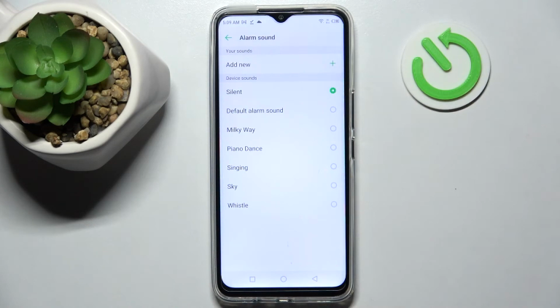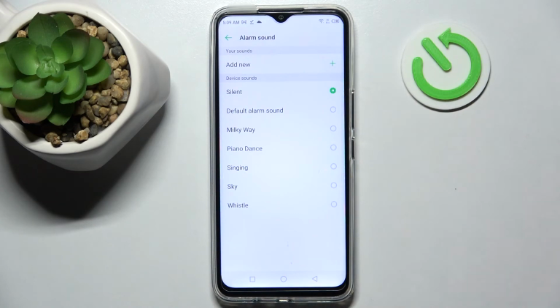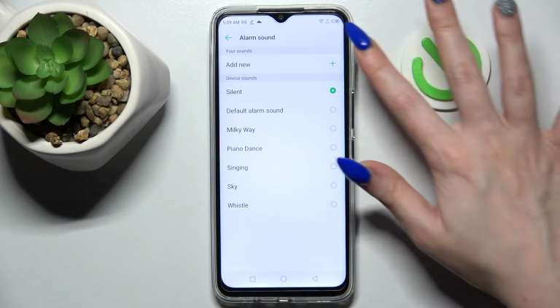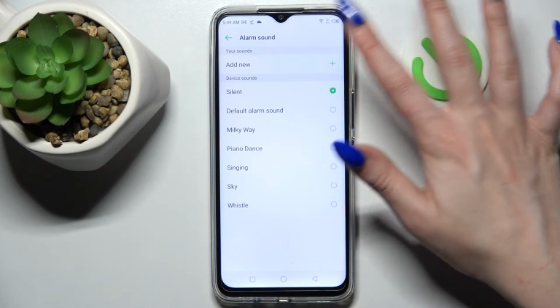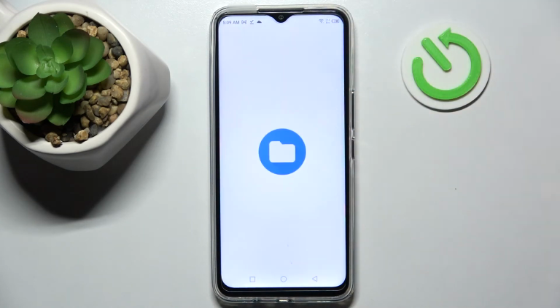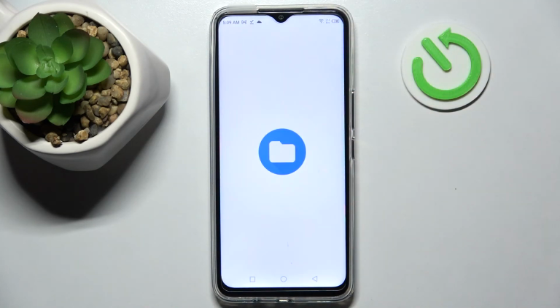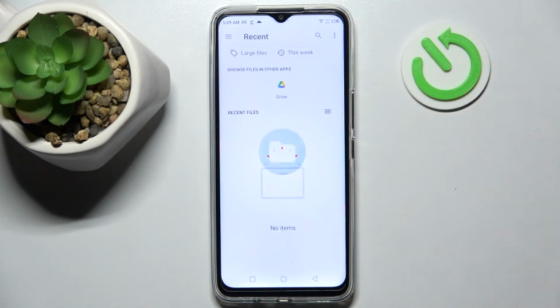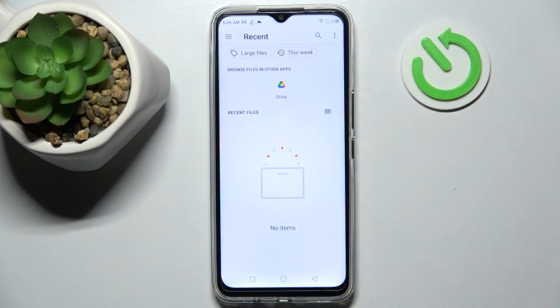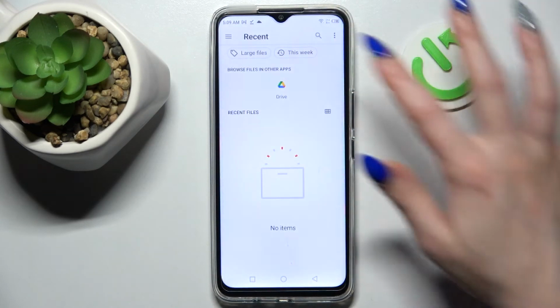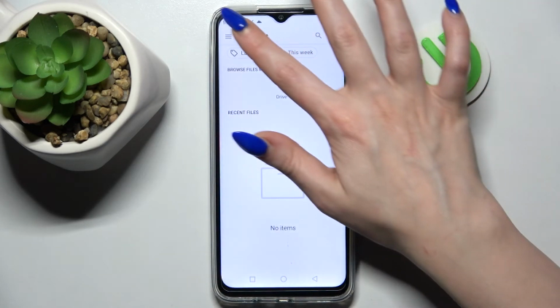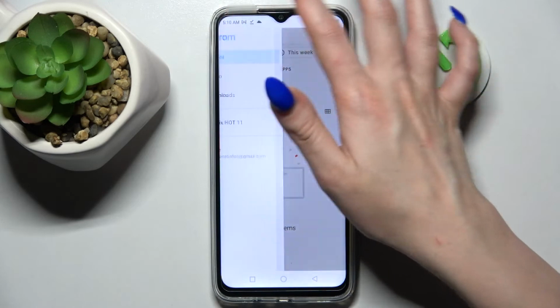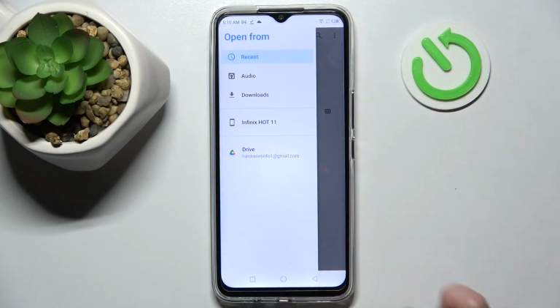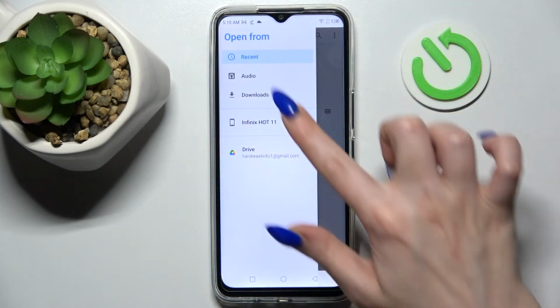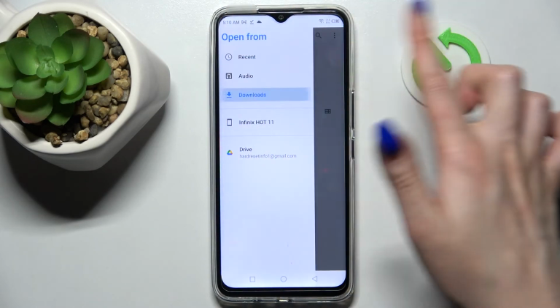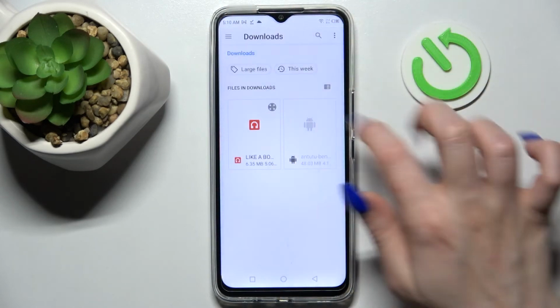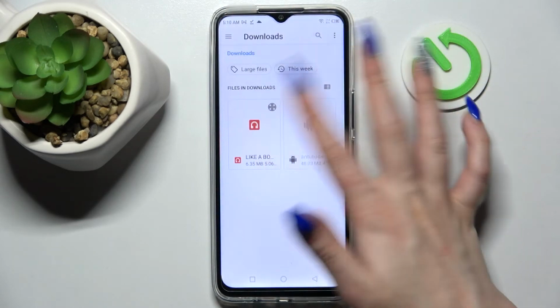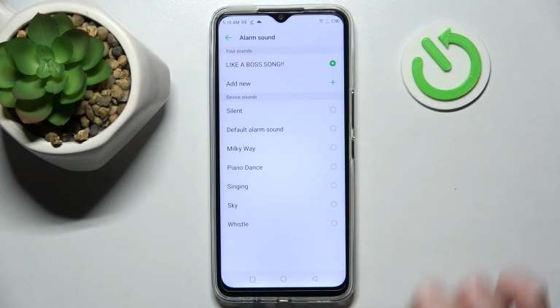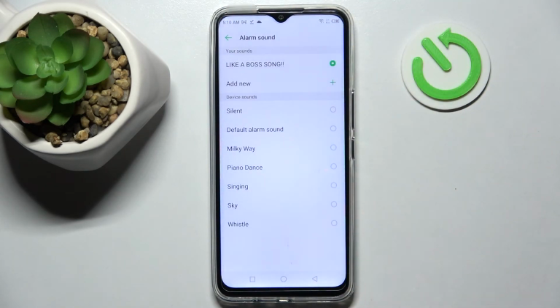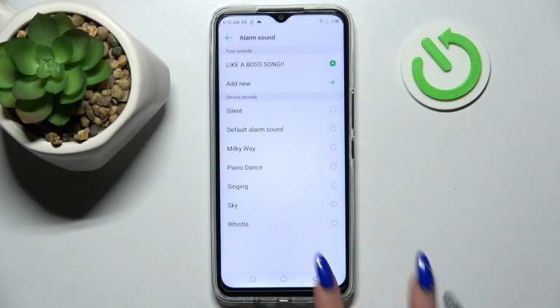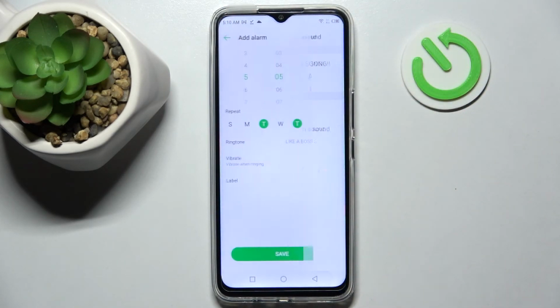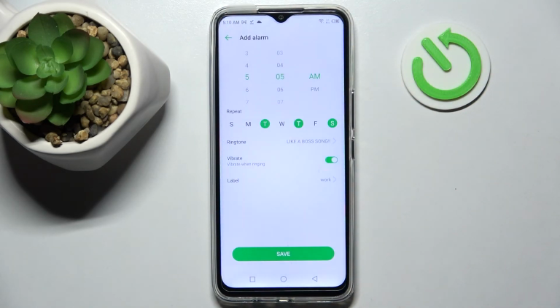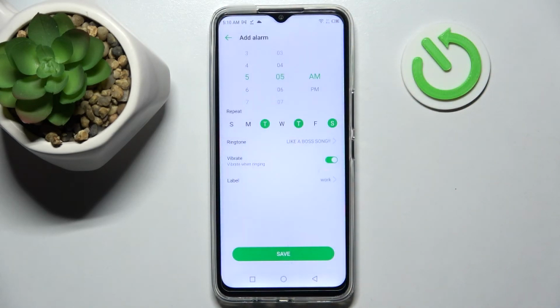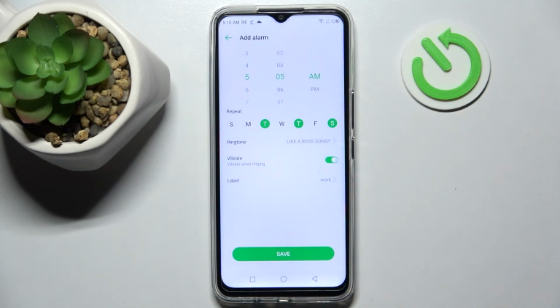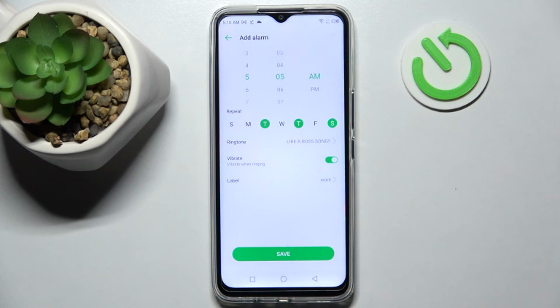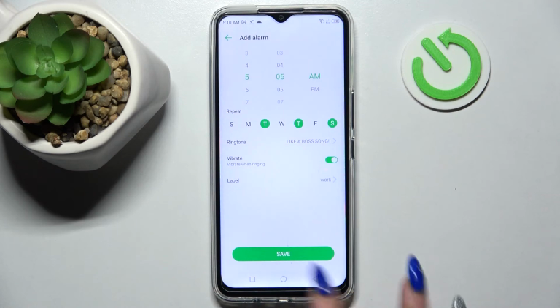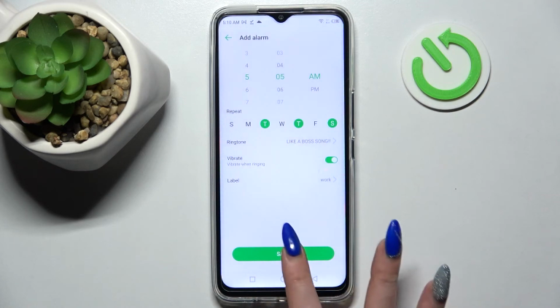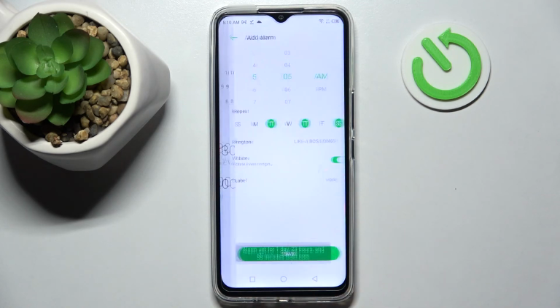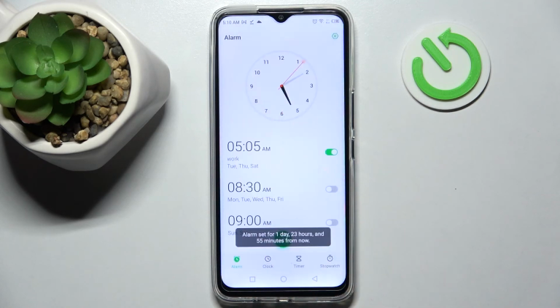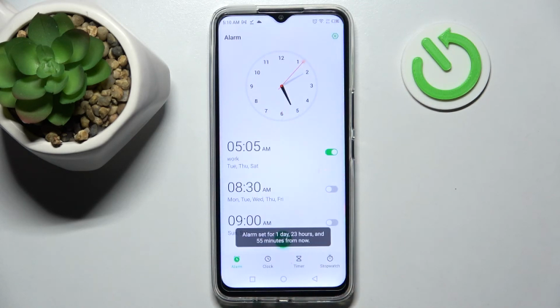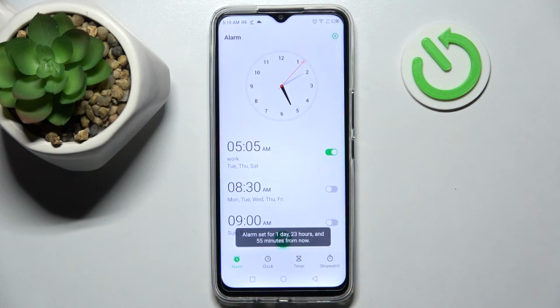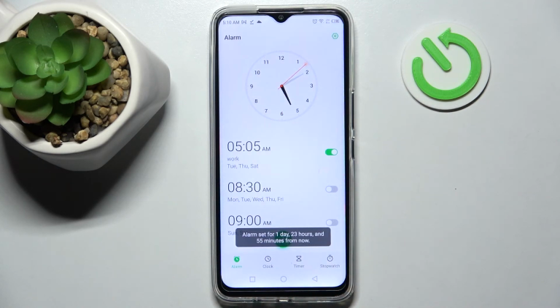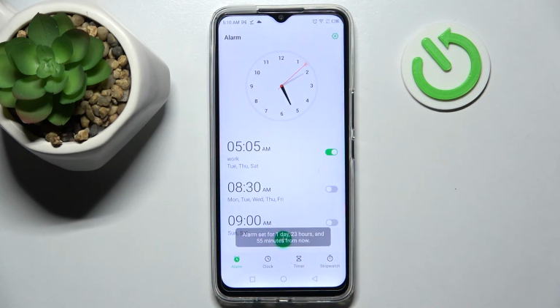You can also click on 'add new' to pick music from your smartphone. I will go with this song and simply go back. Now save your alarm by tapping on save, and as you can see, mine was successfully added.